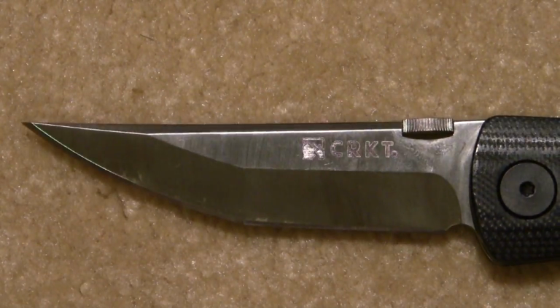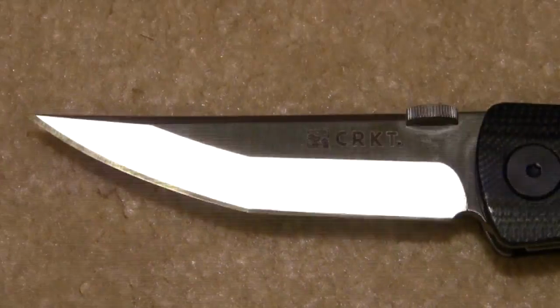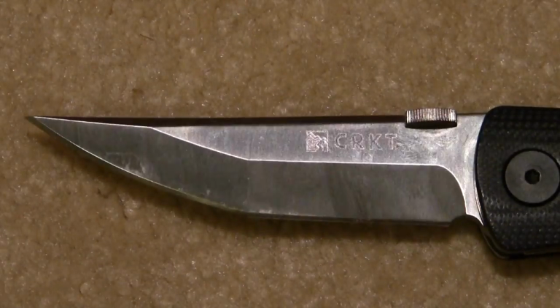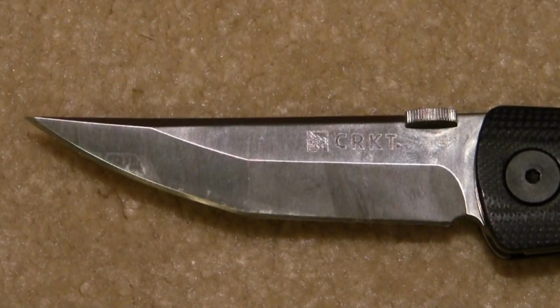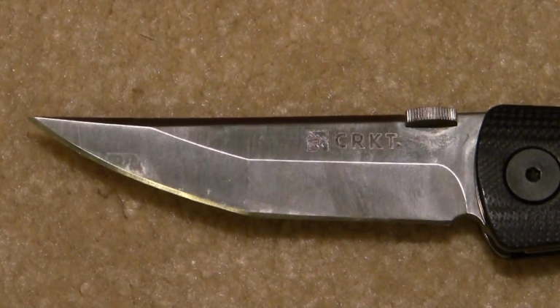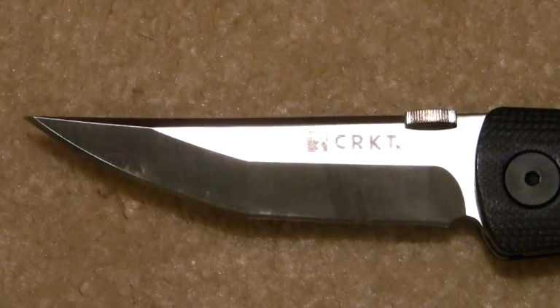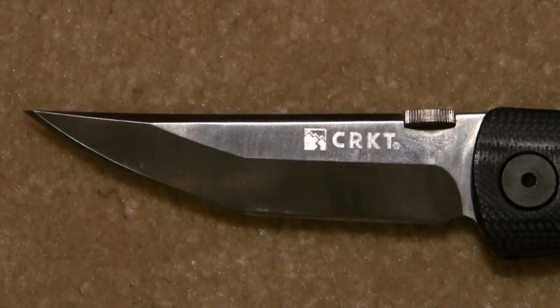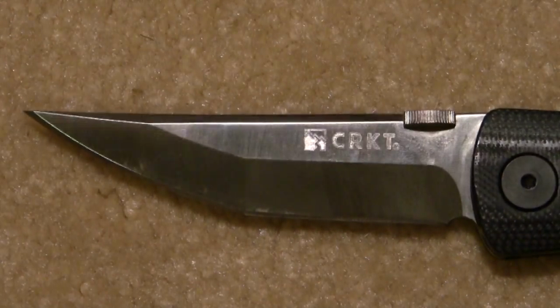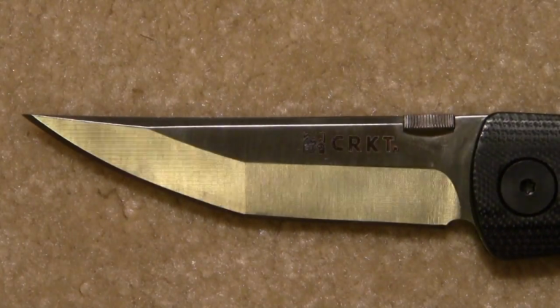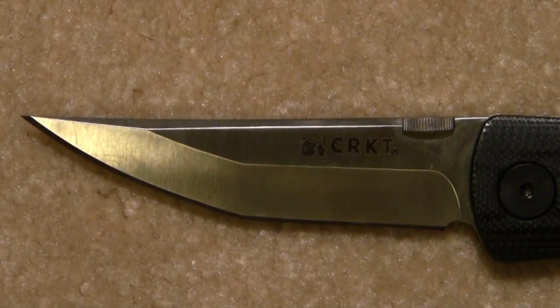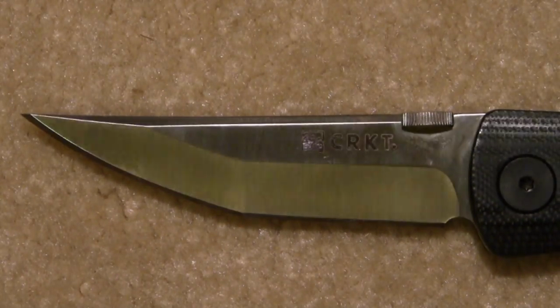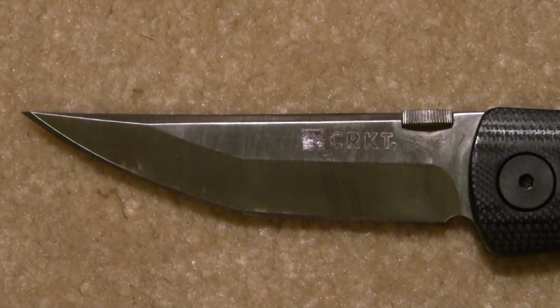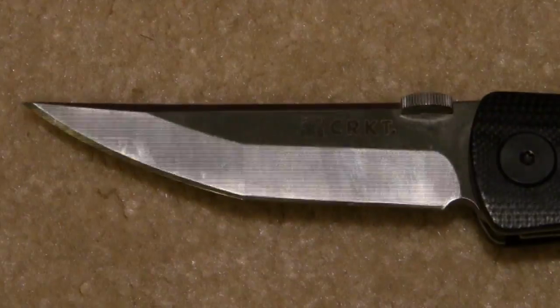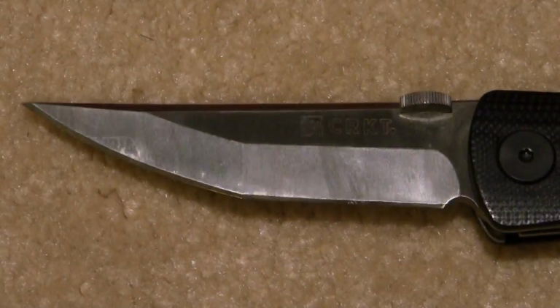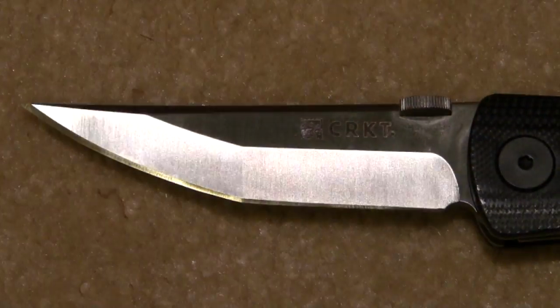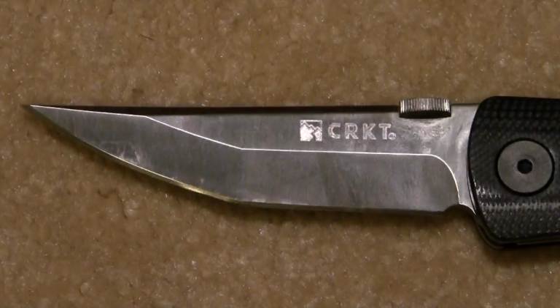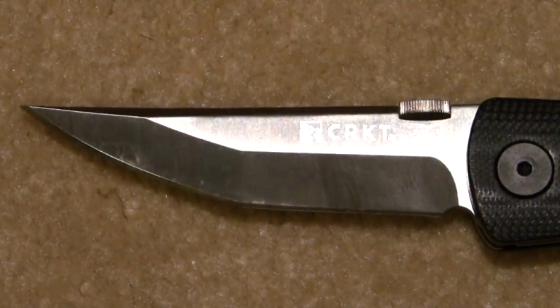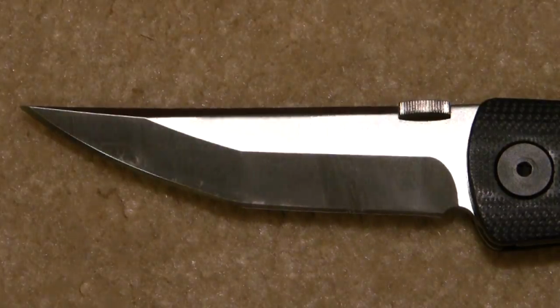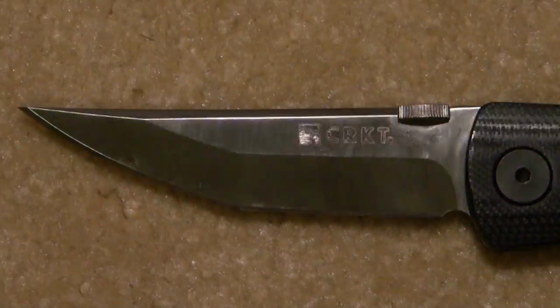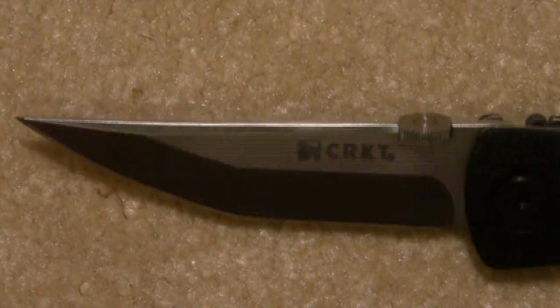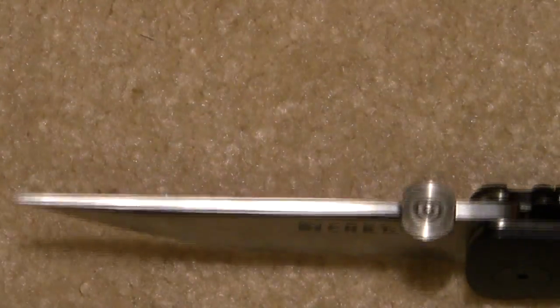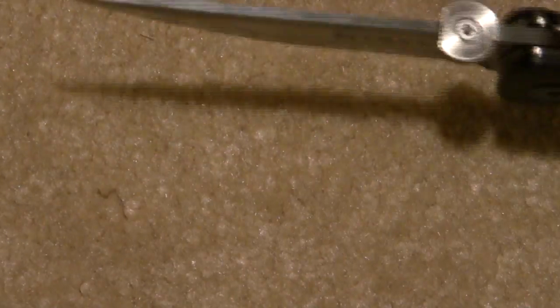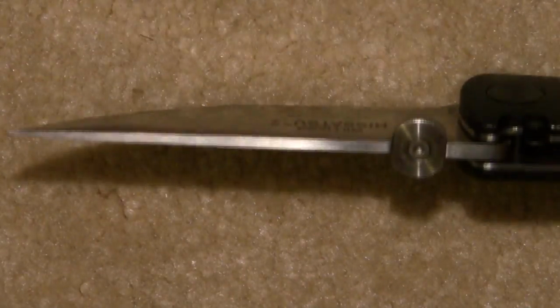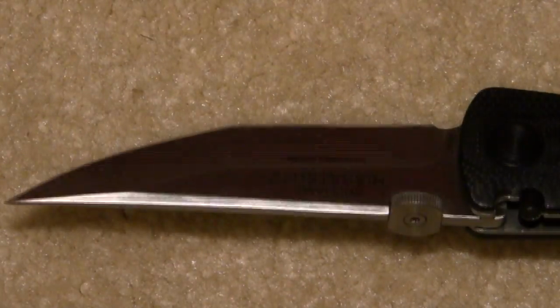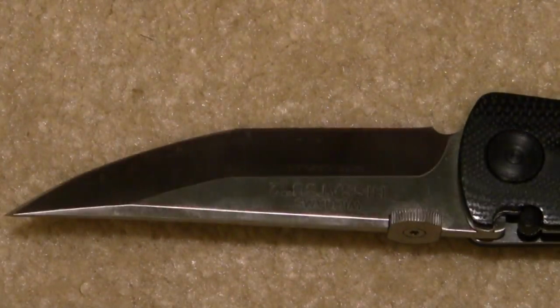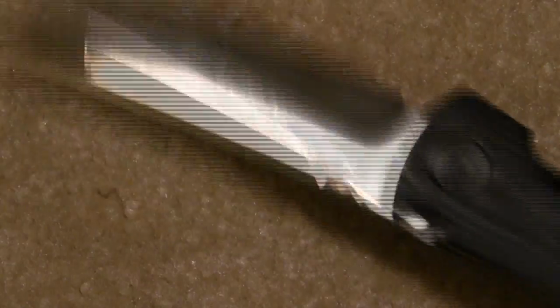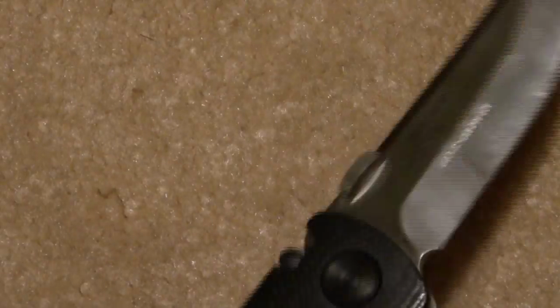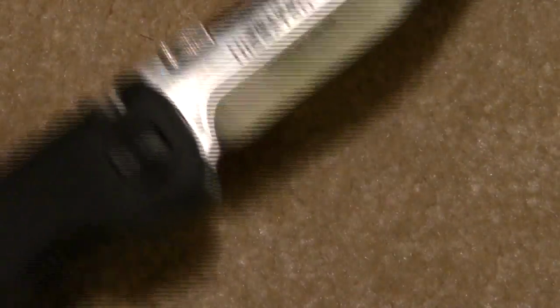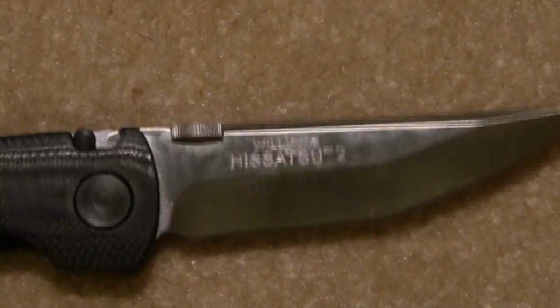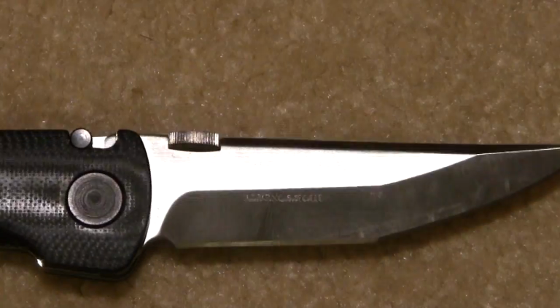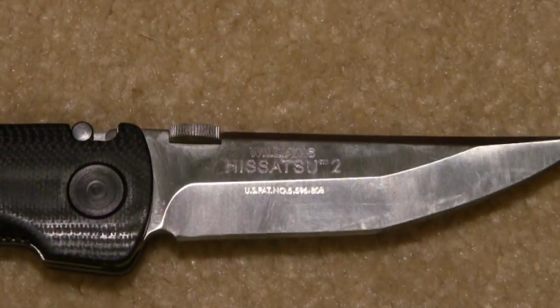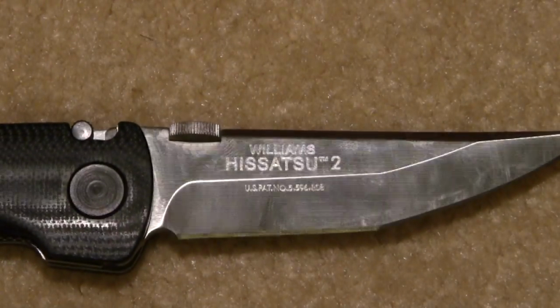I love this blade shape — absolutely beautiful, Japanese in styling of course. I love my Tanto blades now. I never used to be a fan of Tantos, but all of a sudden I became a huge fan of them.